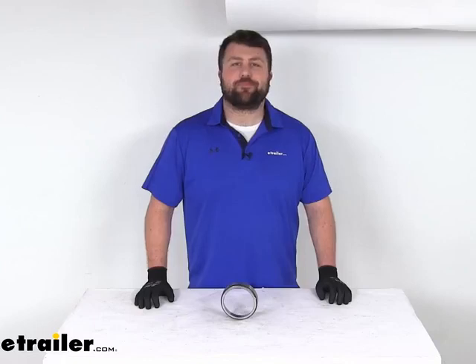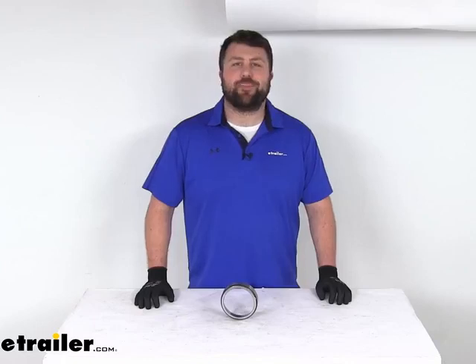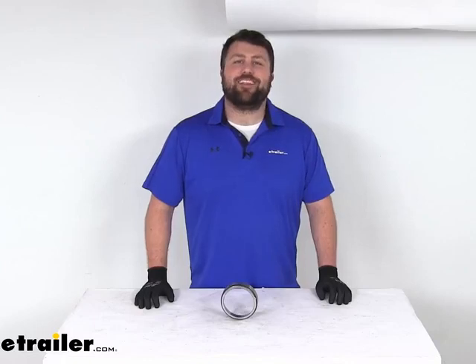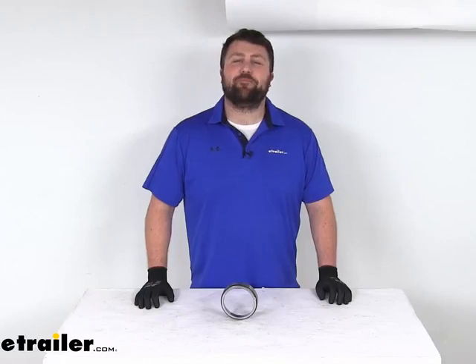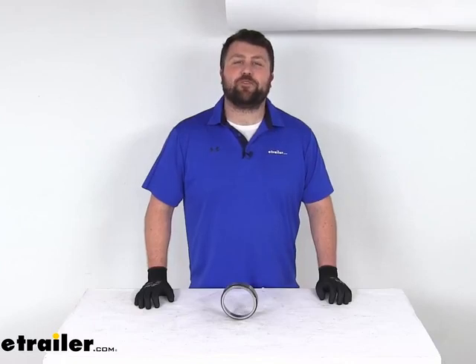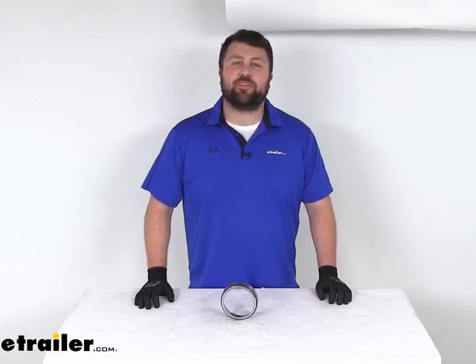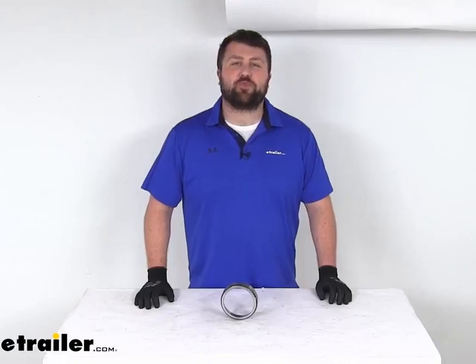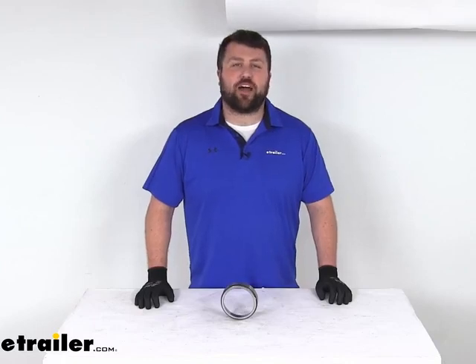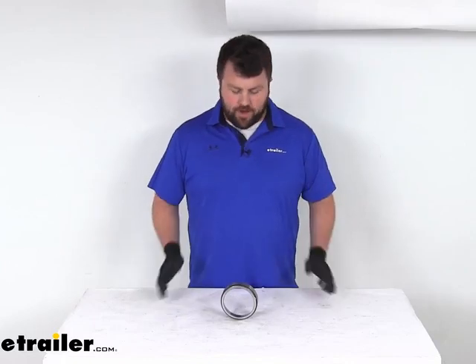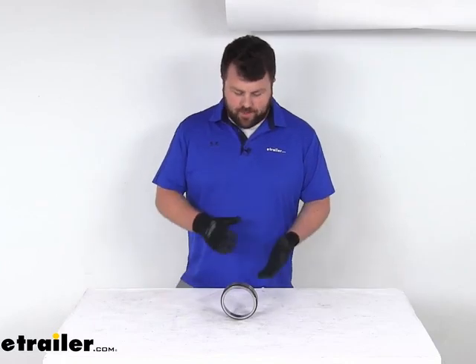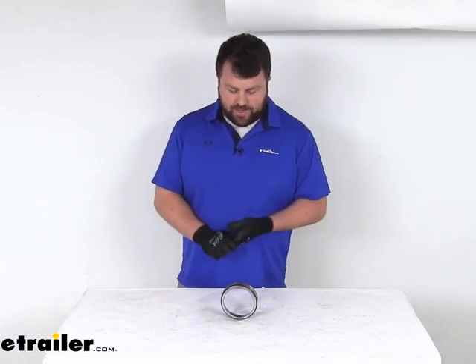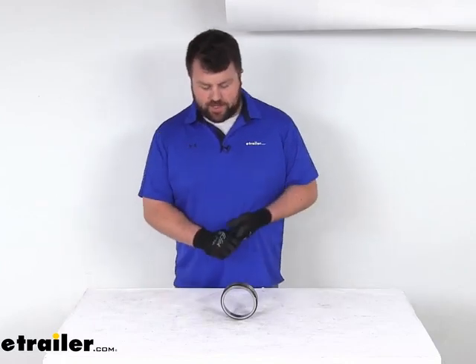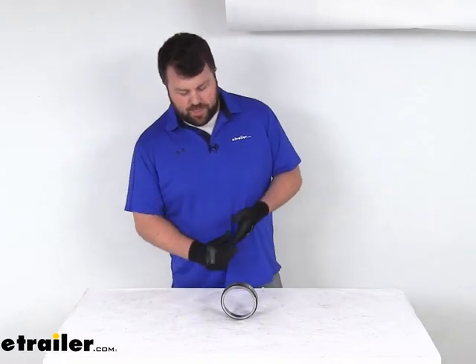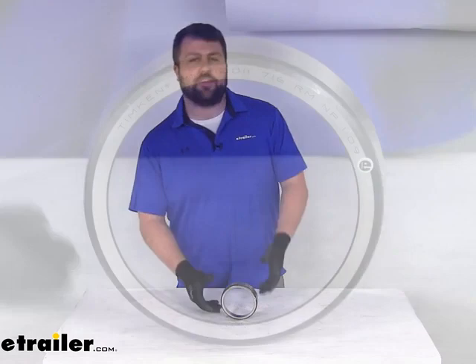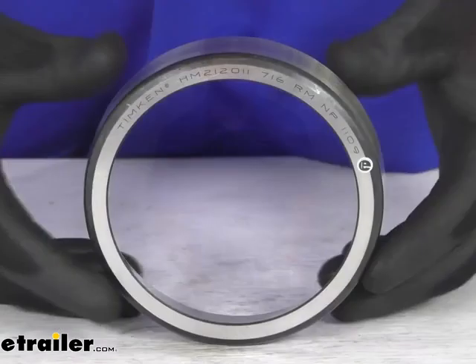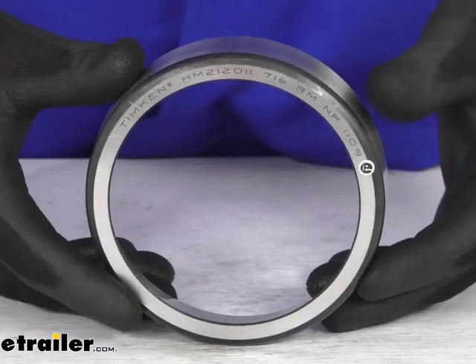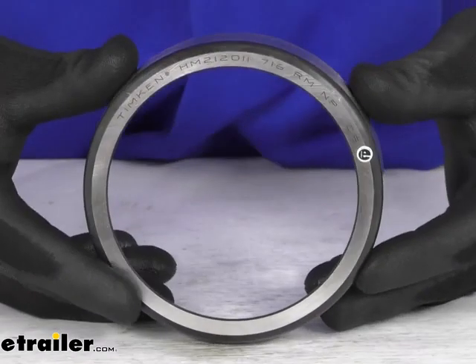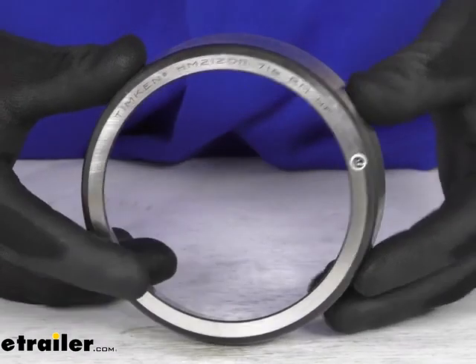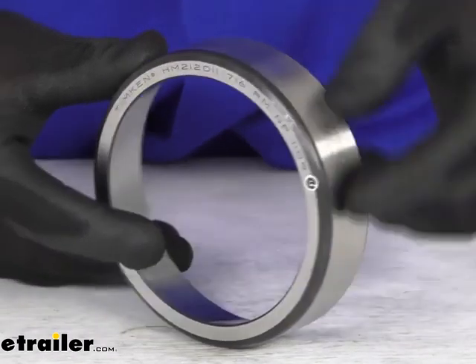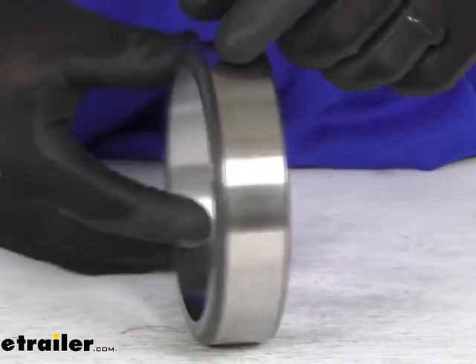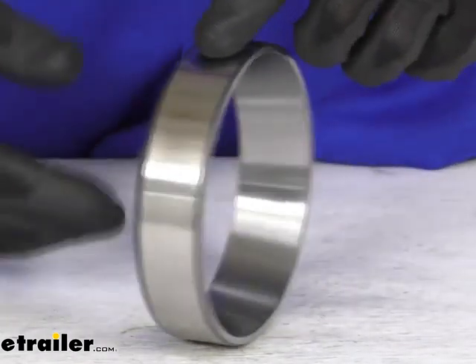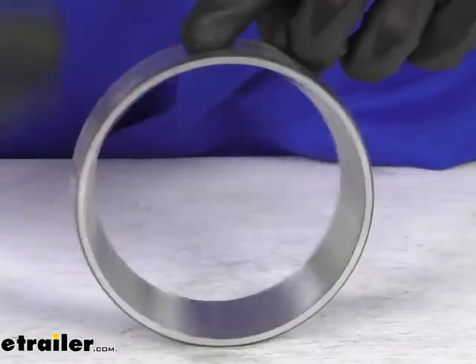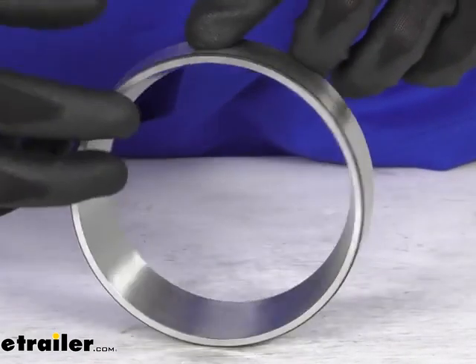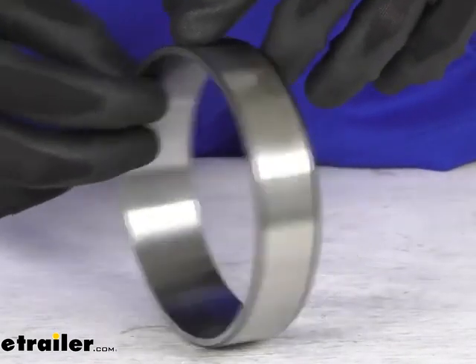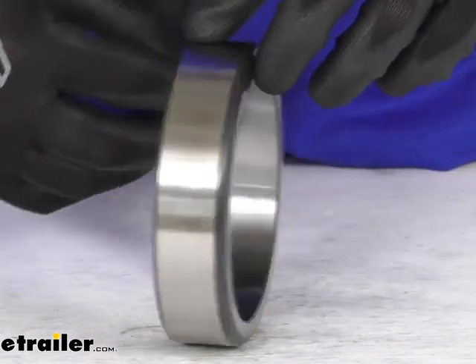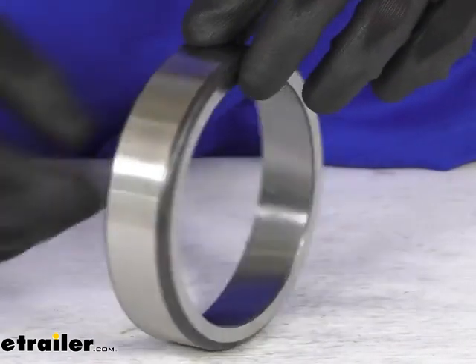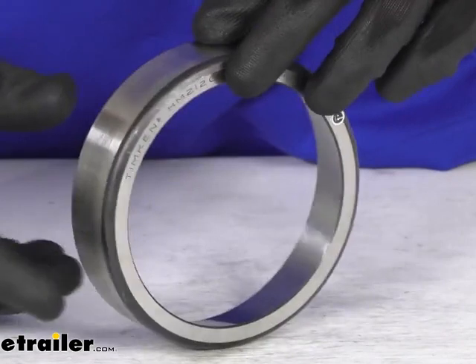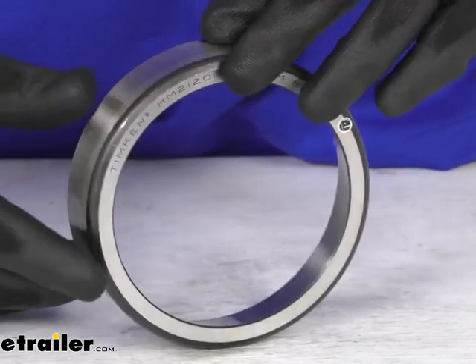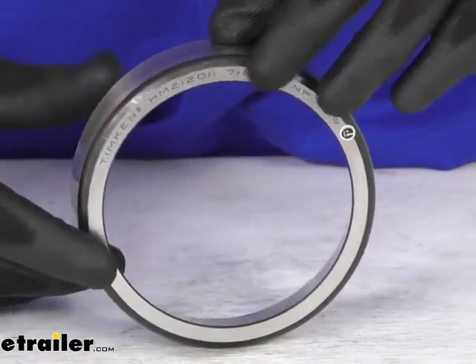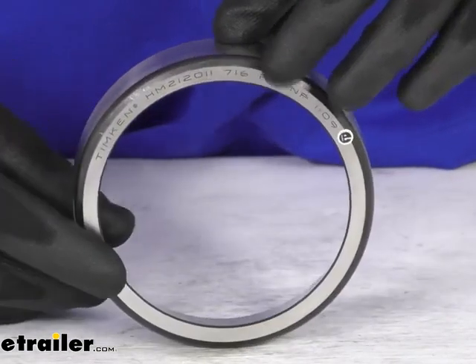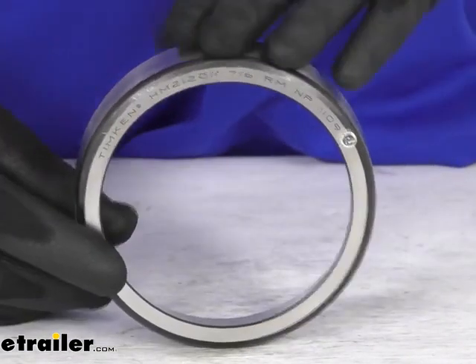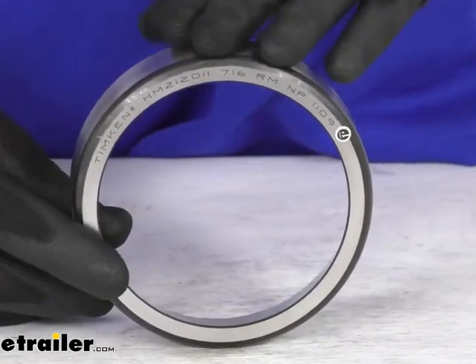Hi there, I'm Michael with eTrailer.com. Today we're going to take a quick look at this Timken Replacement Race. This is a high quality HM212011 race.